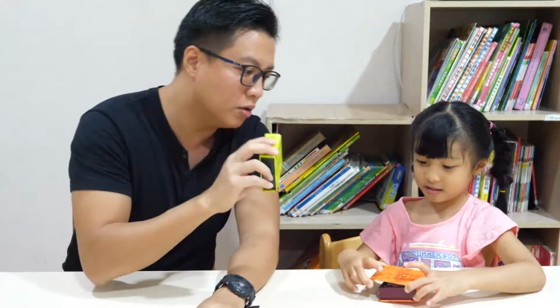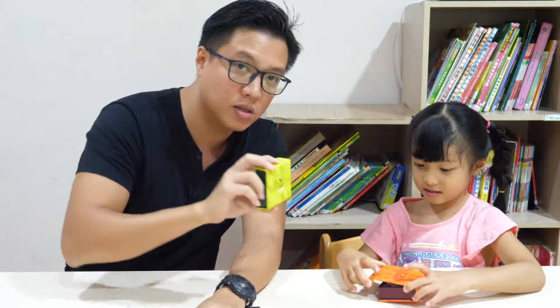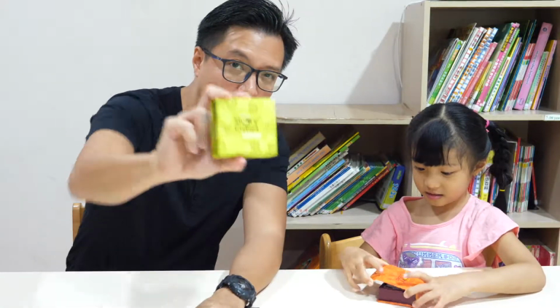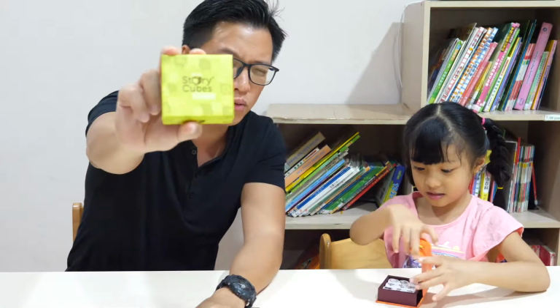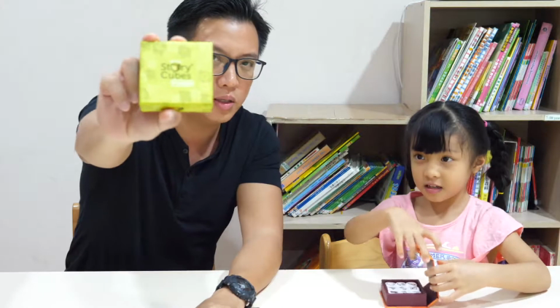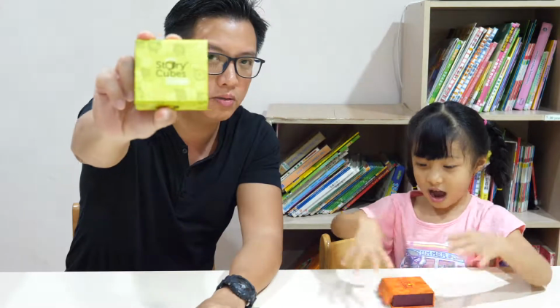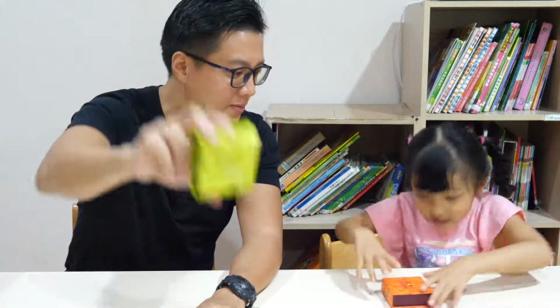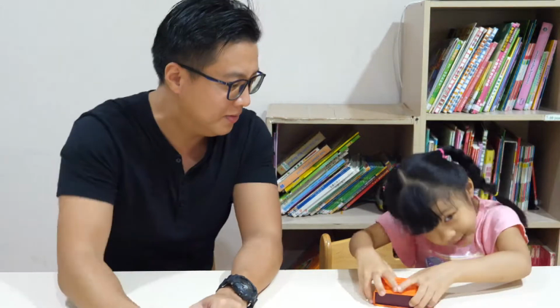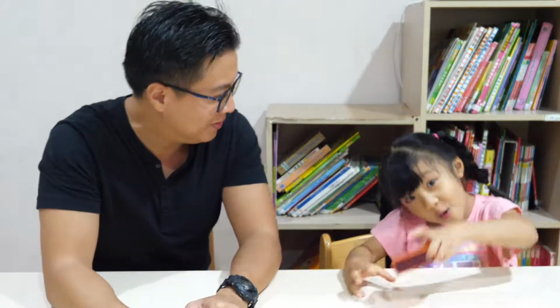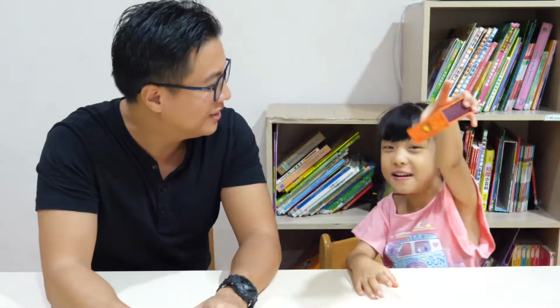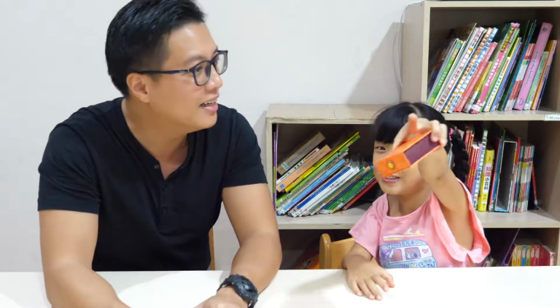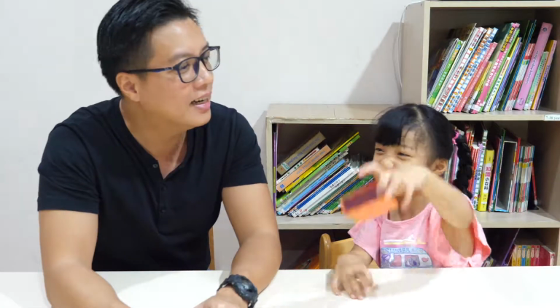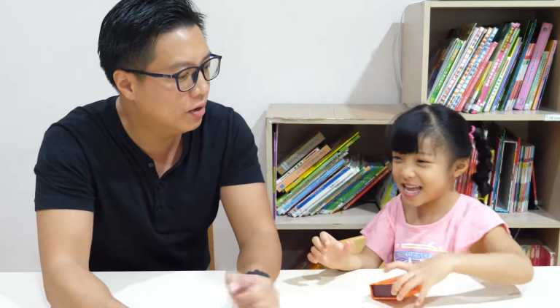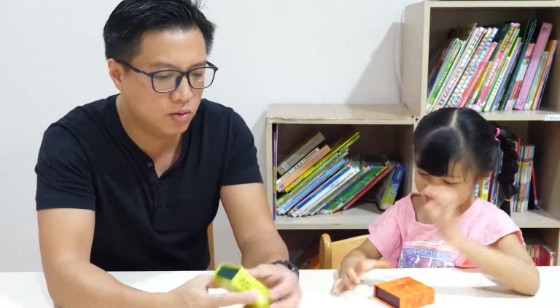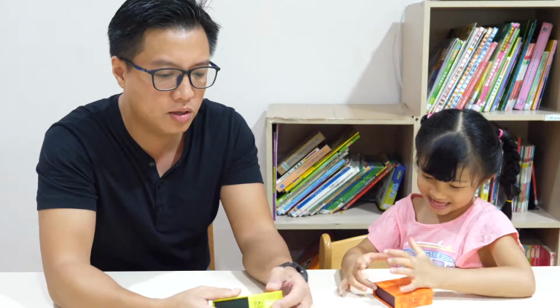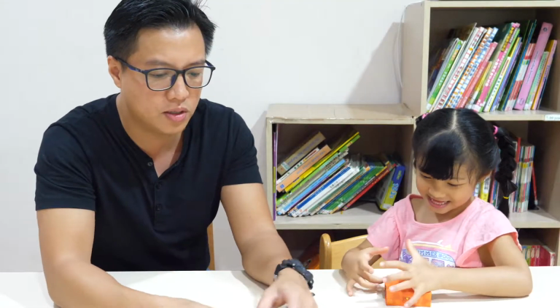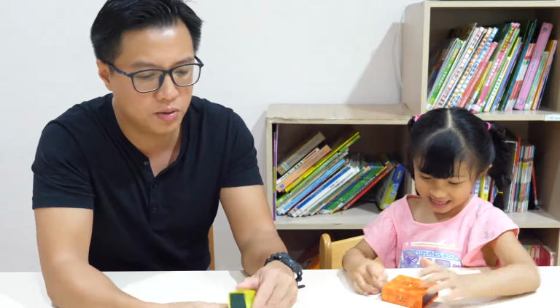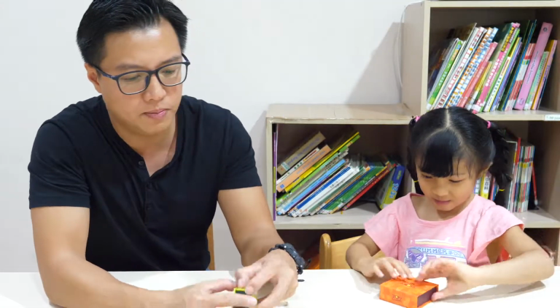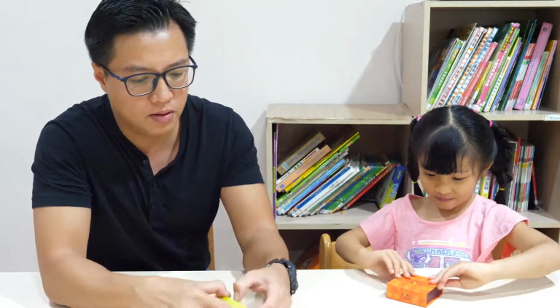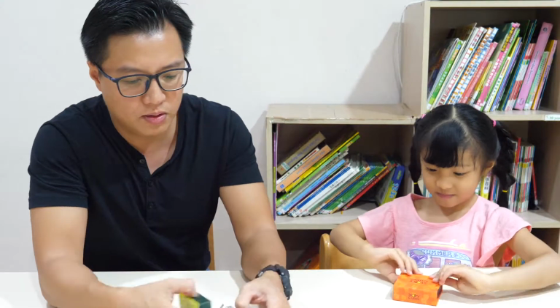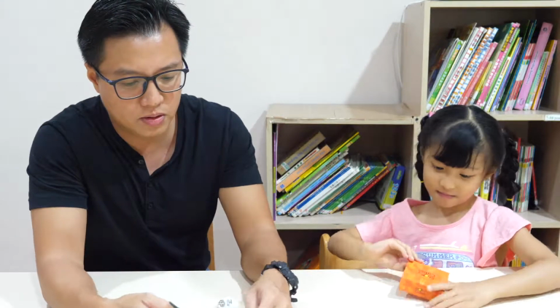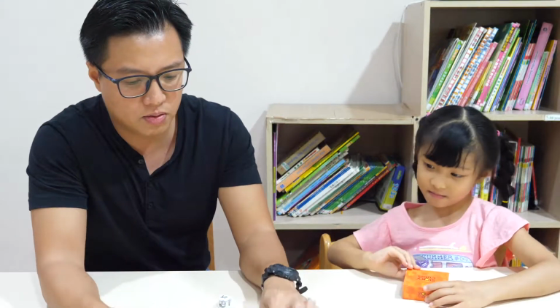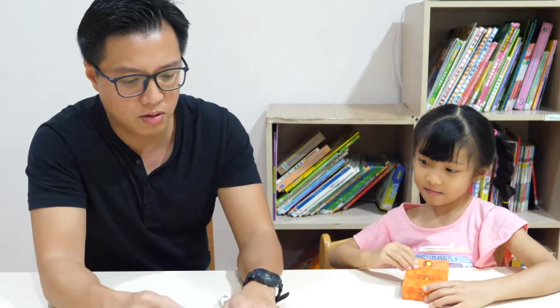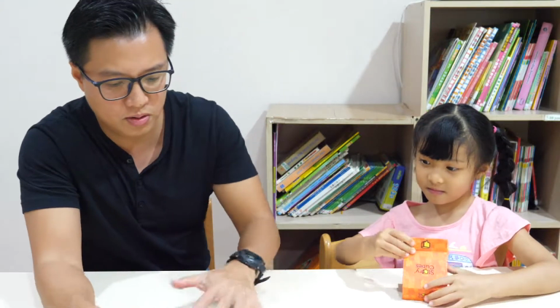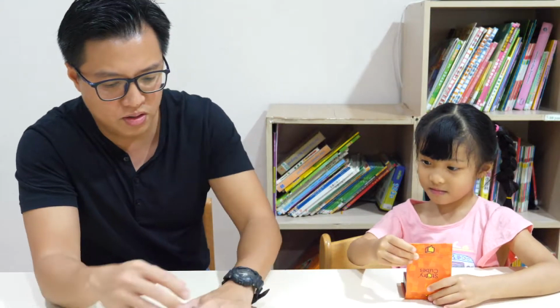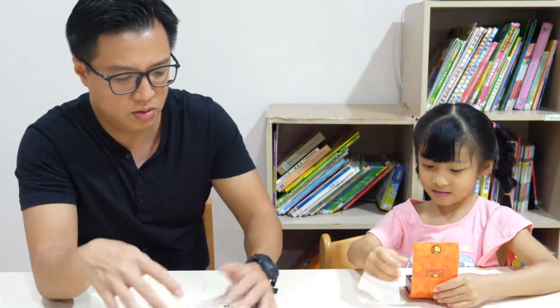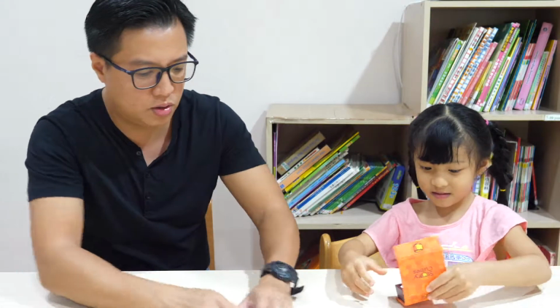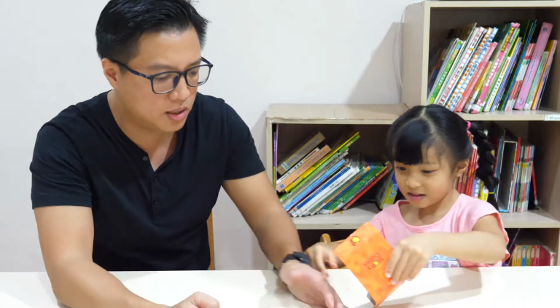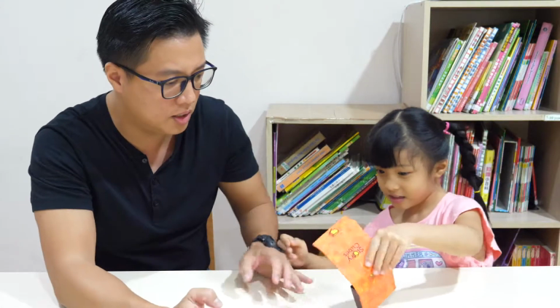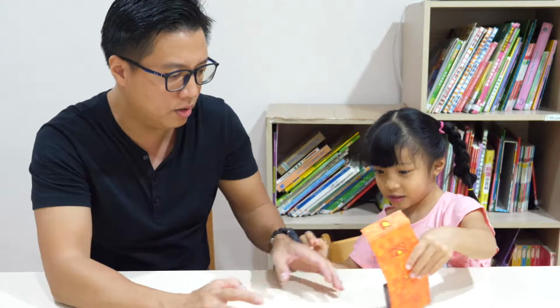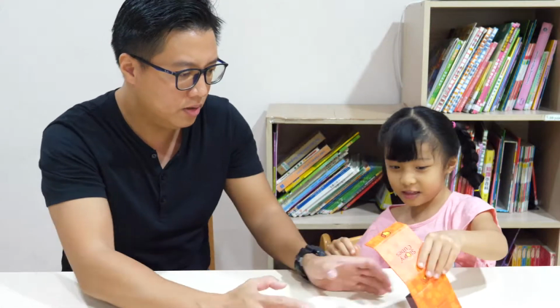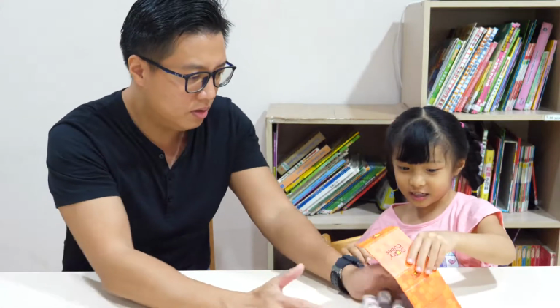Let's show the boxes. I got the green one — look, I got the orange one. What's the difference? Let's open it. Wow, so there's so many dices here!